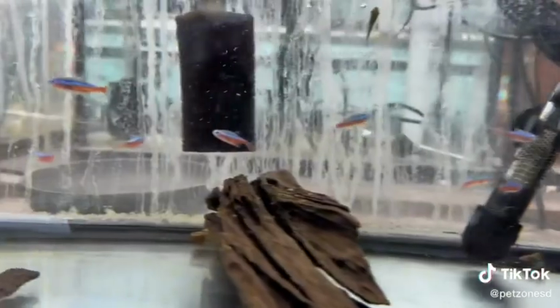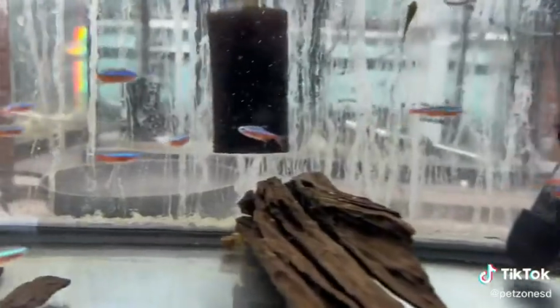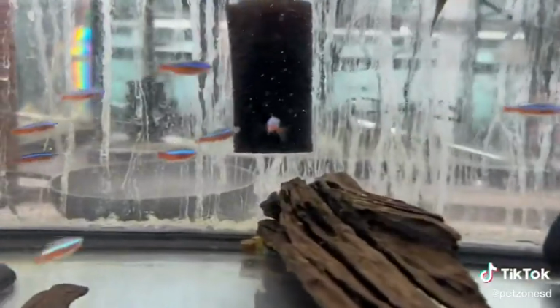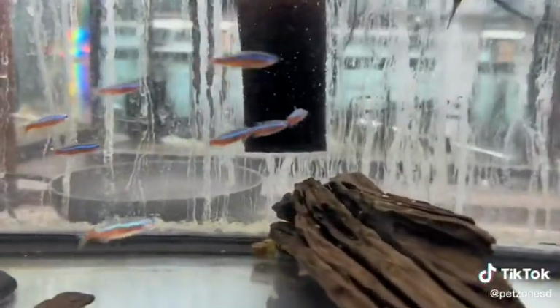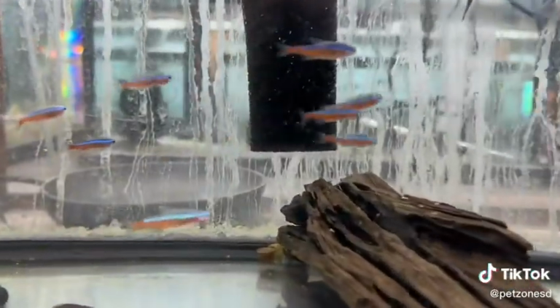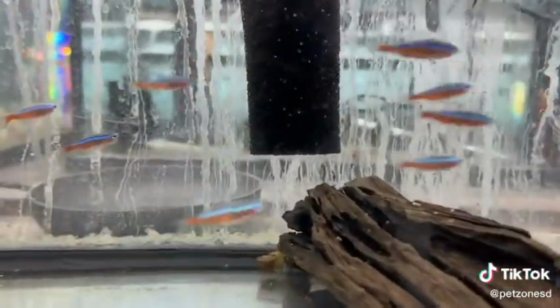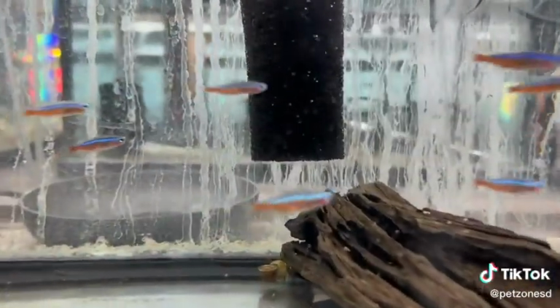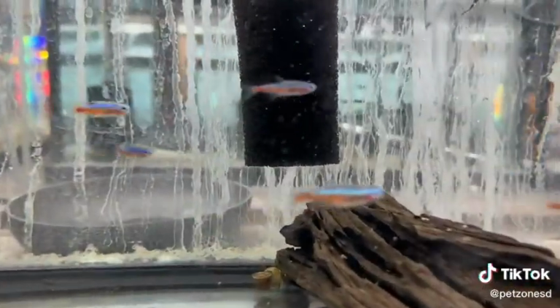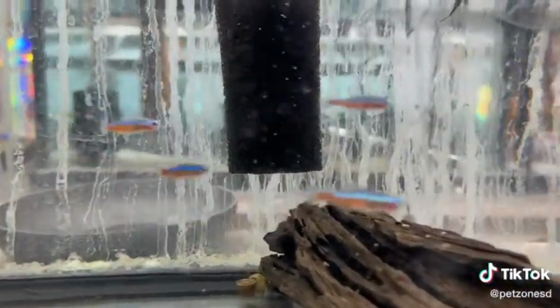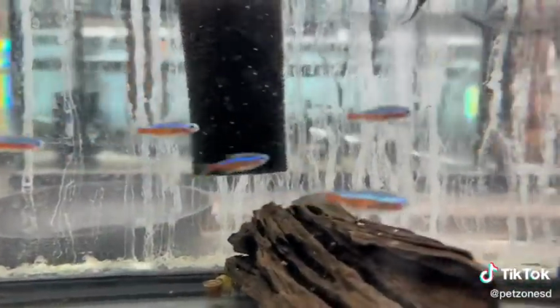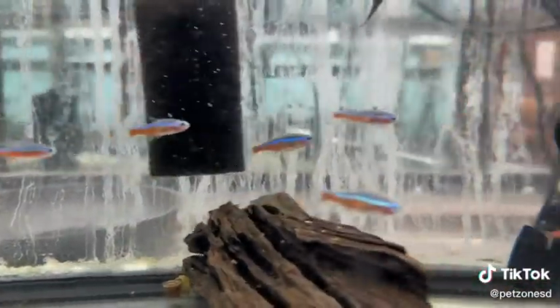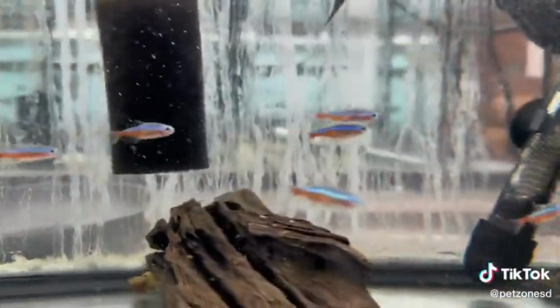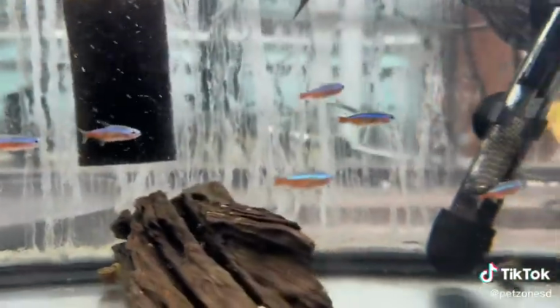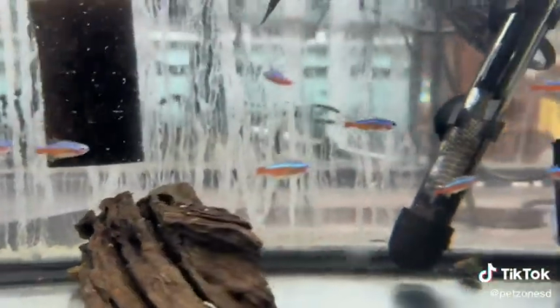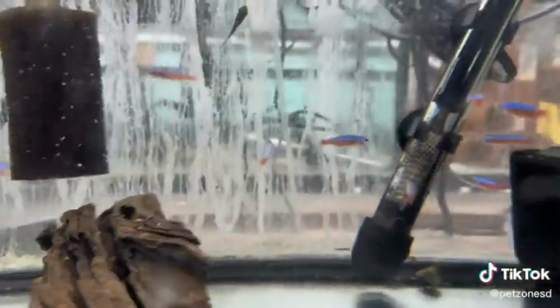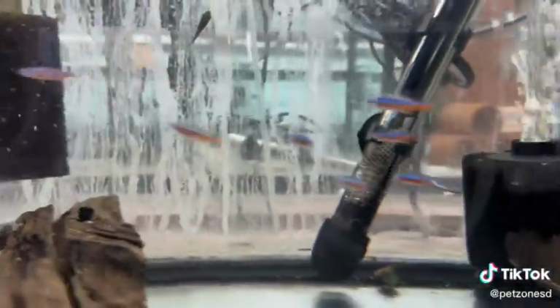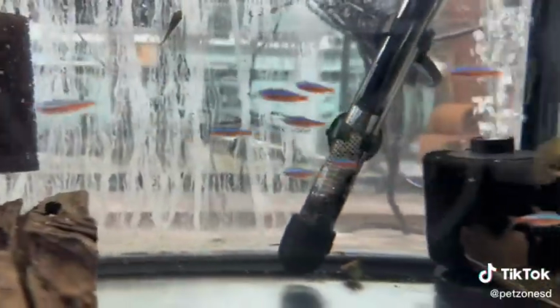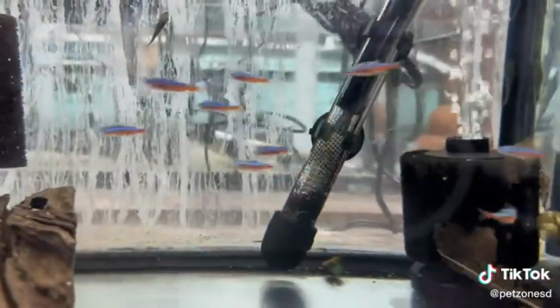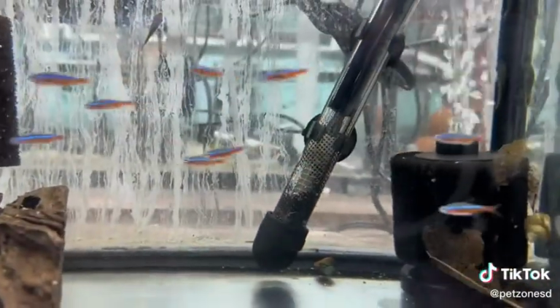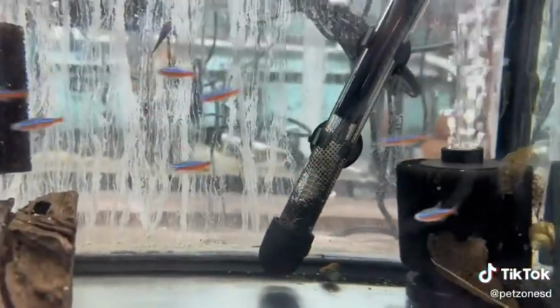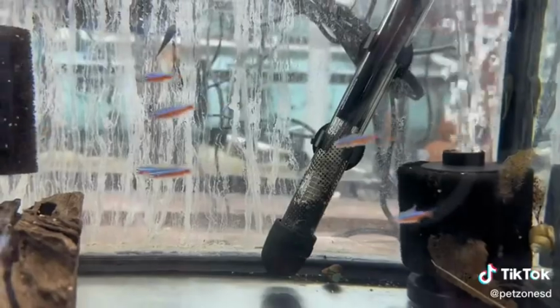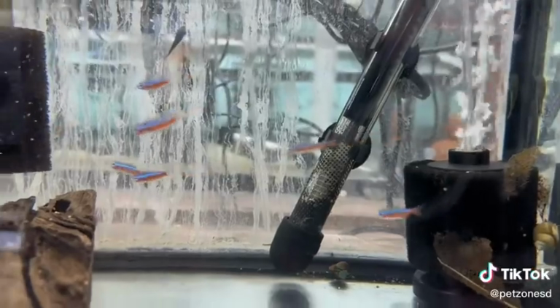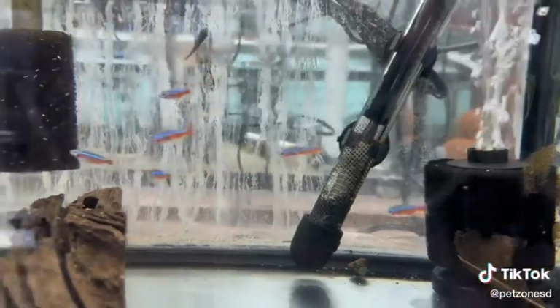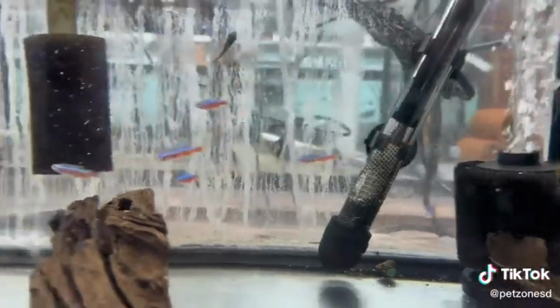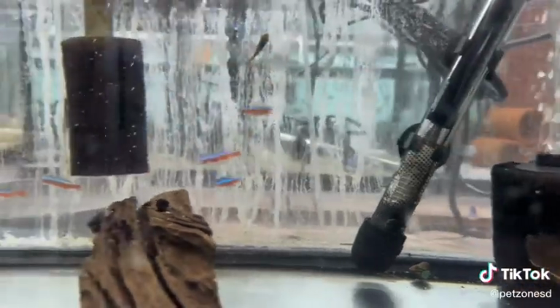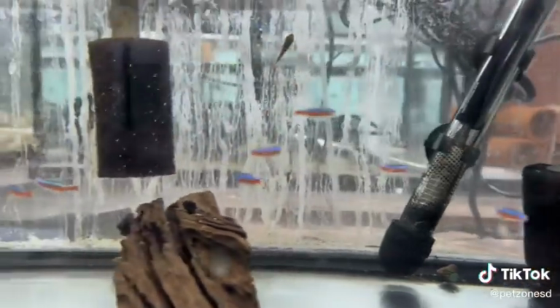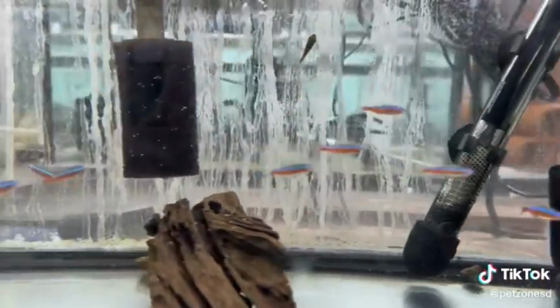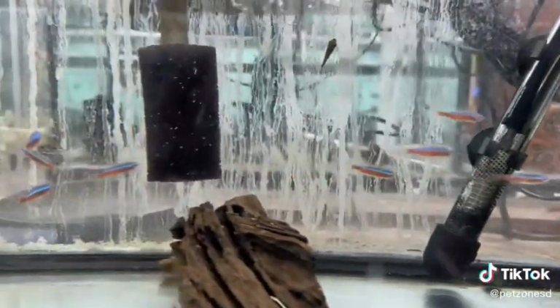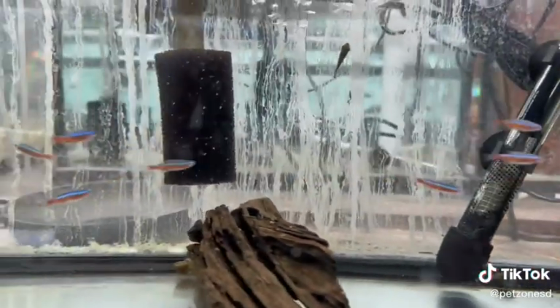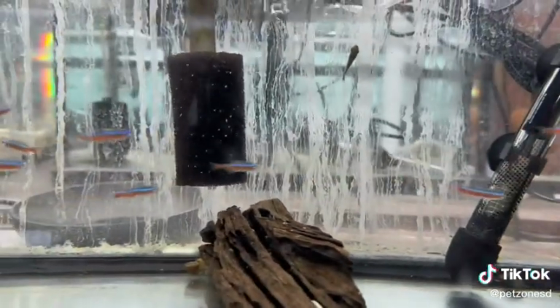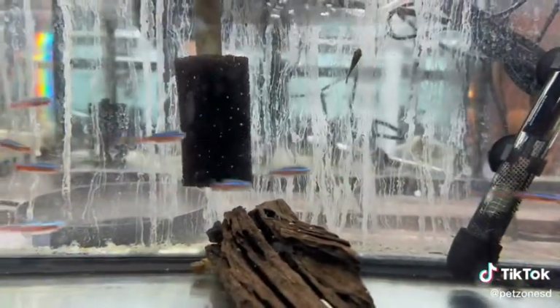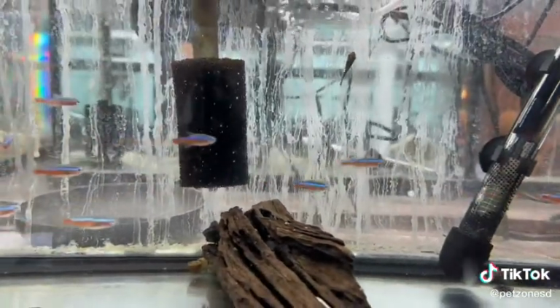These guys are super fun. They appreciate somewhat softer, more acidic water. As you can see here, we have them with some driftwood, which assists with buffering the water.